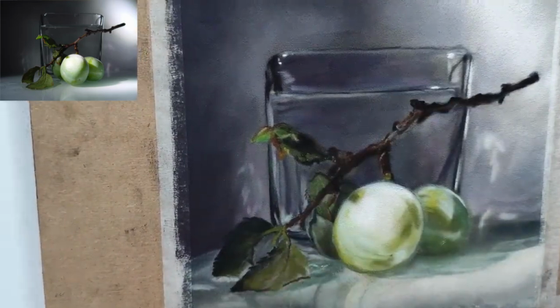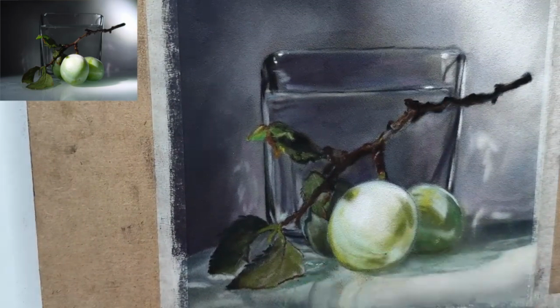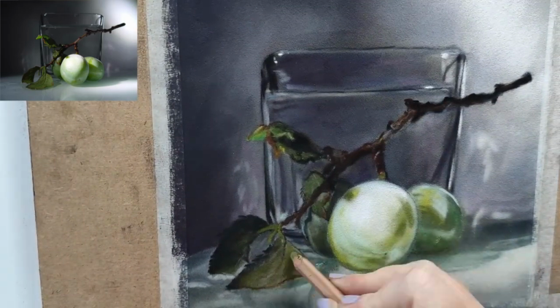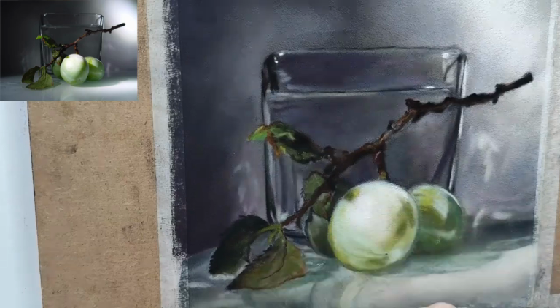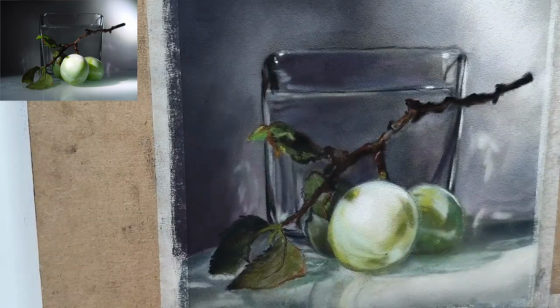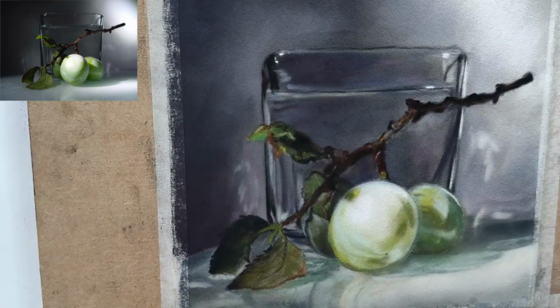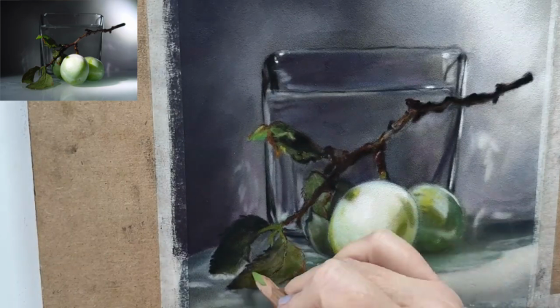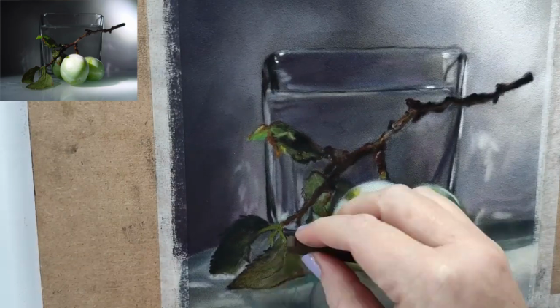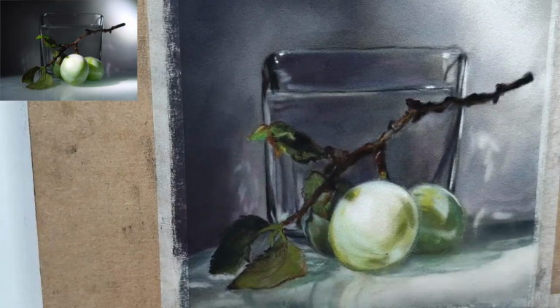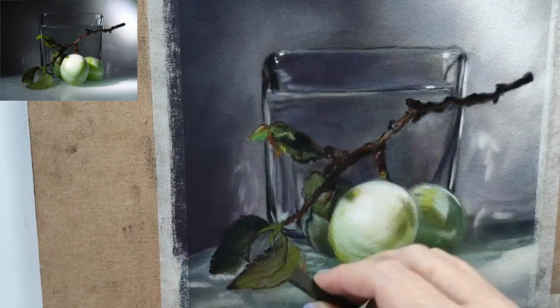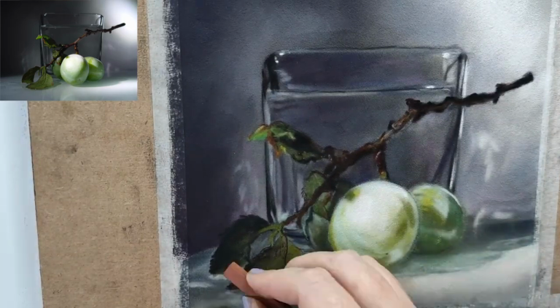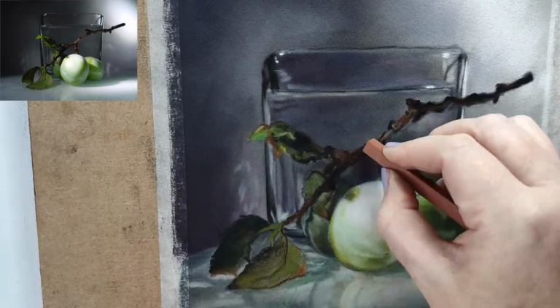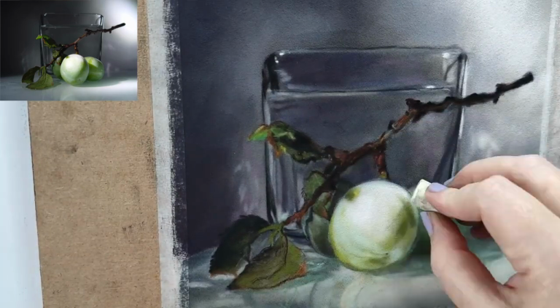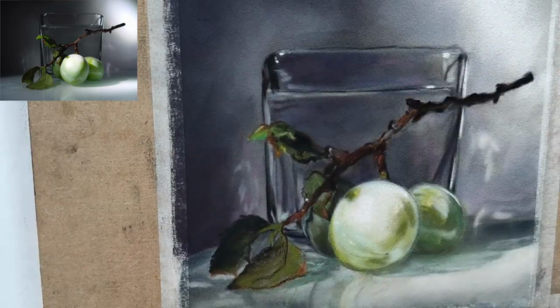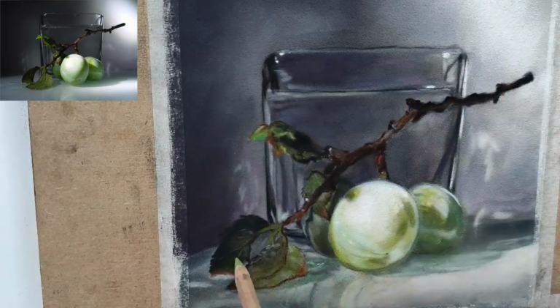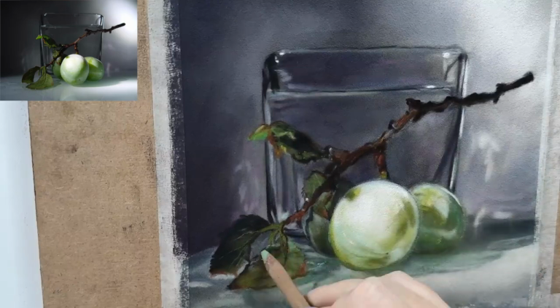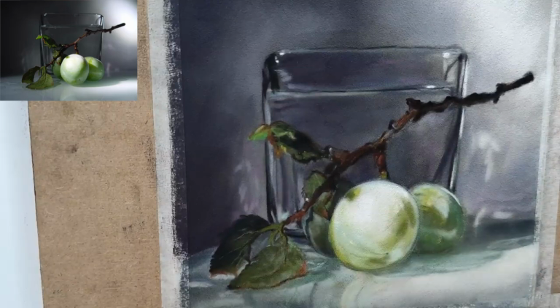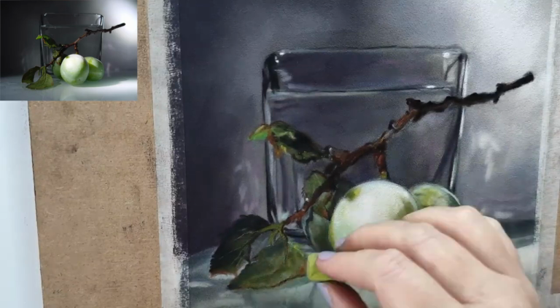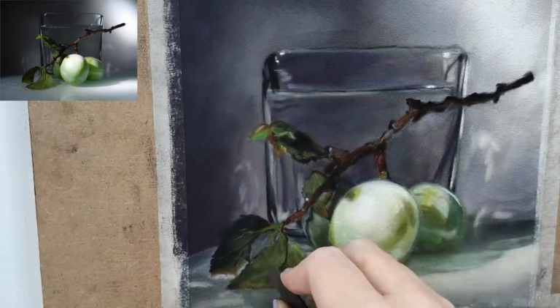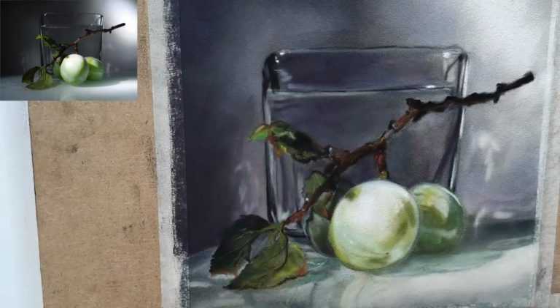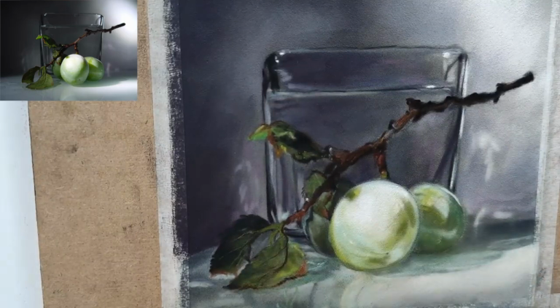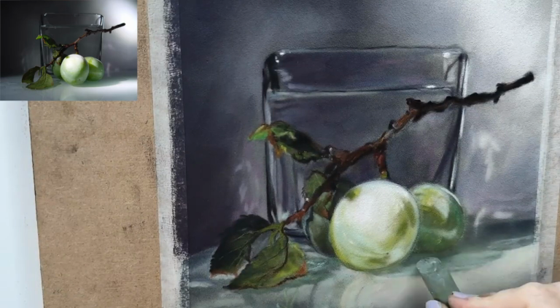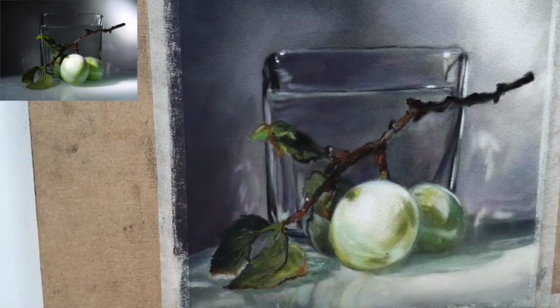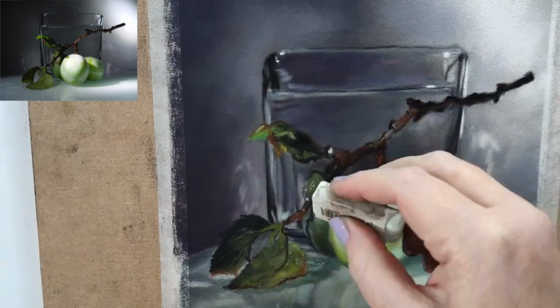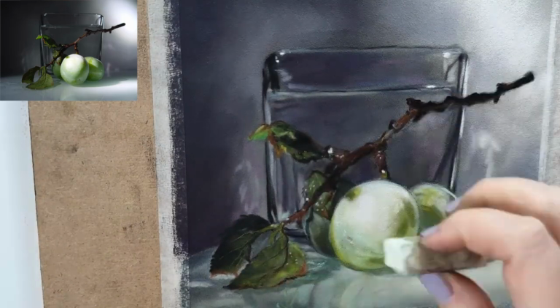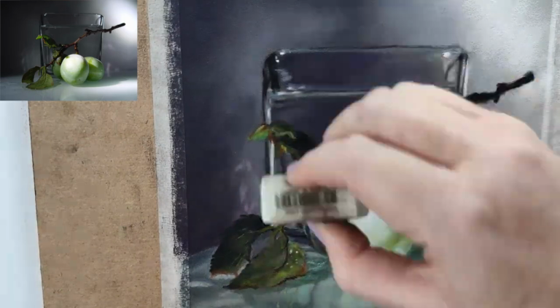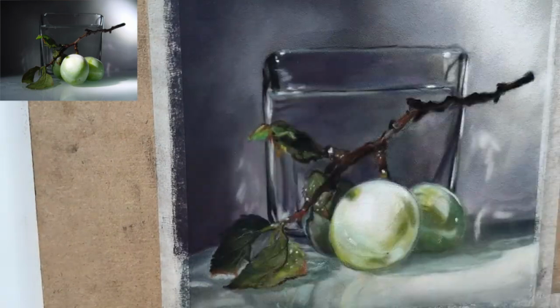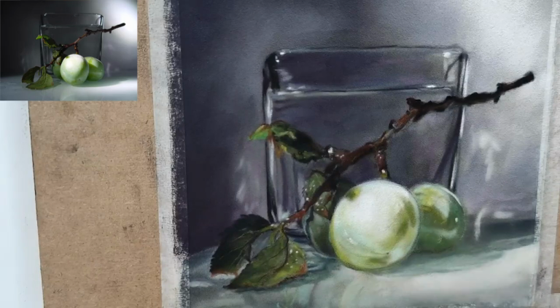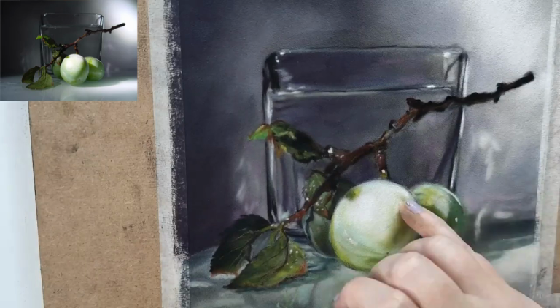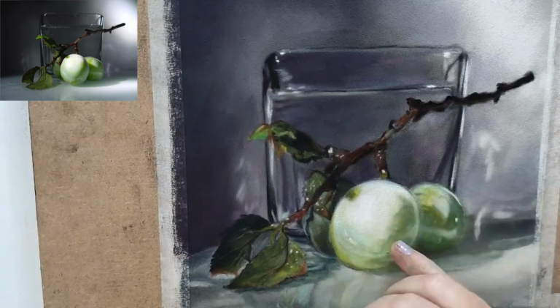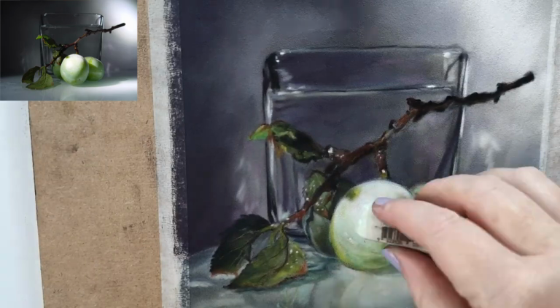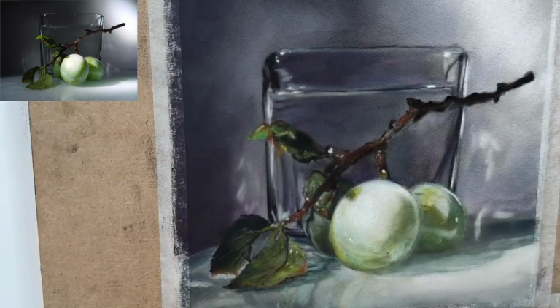Sometimes when I'm working I realize, 'Oh, this is a photograph, so the shadow is not as black — there's a lot more color.' But for this piece I was like, no, I really like what the photograph is actually doing, so that's why I copied it.